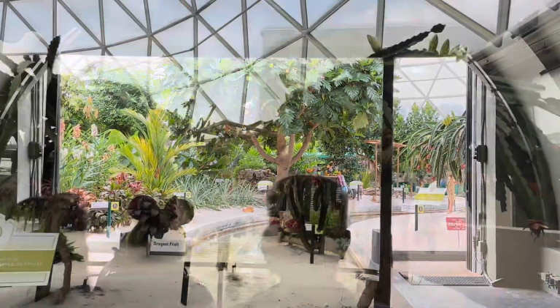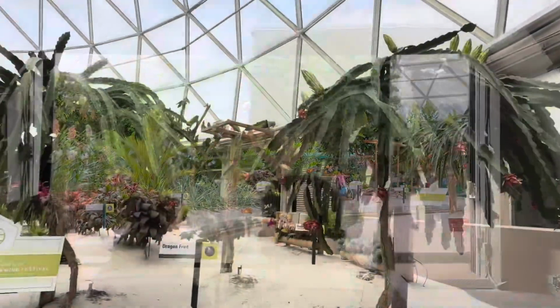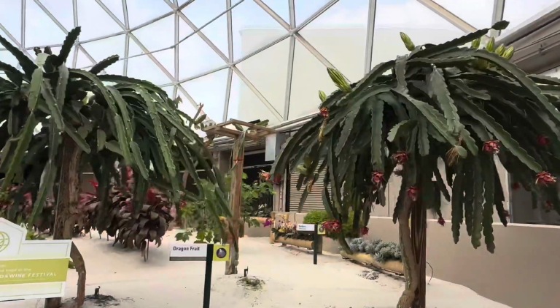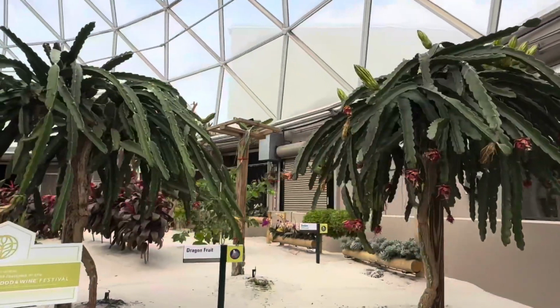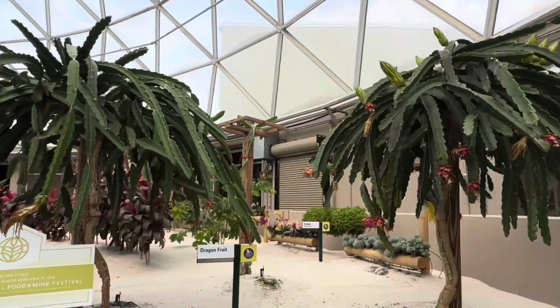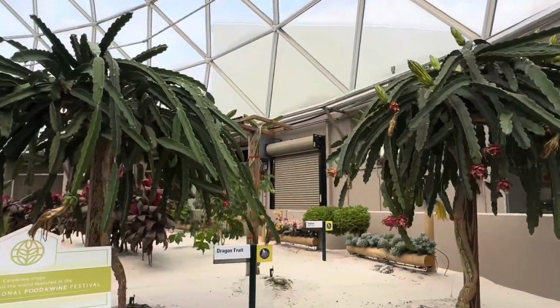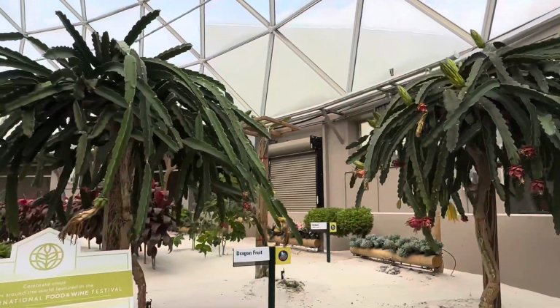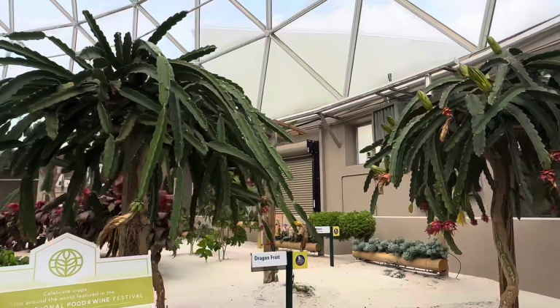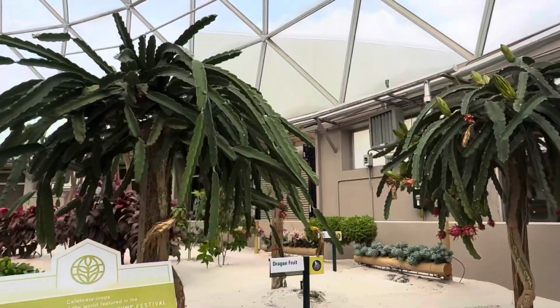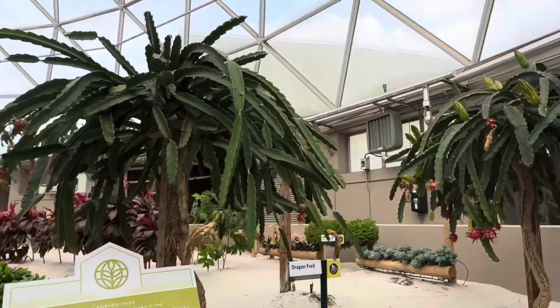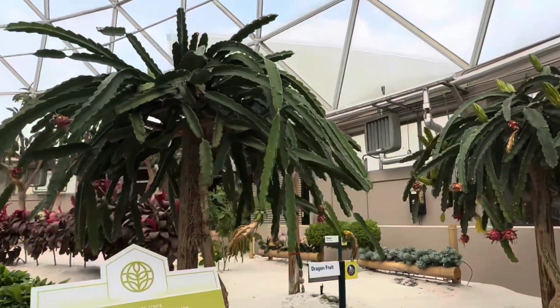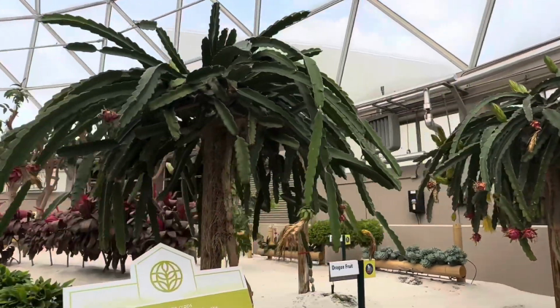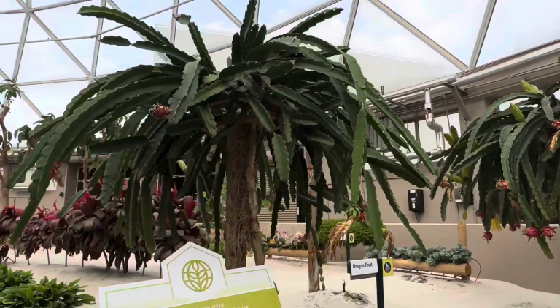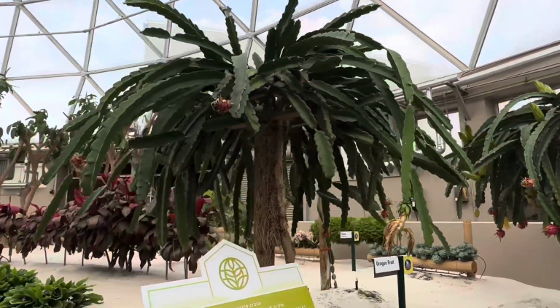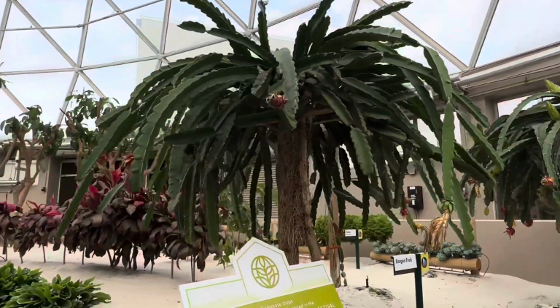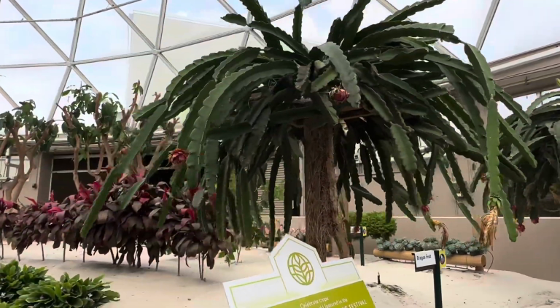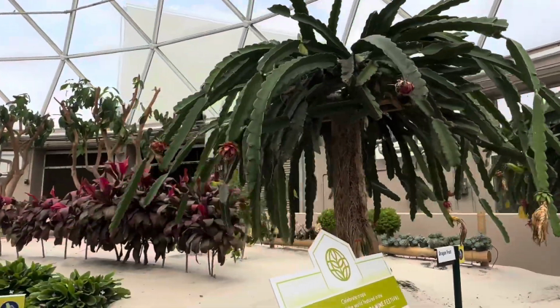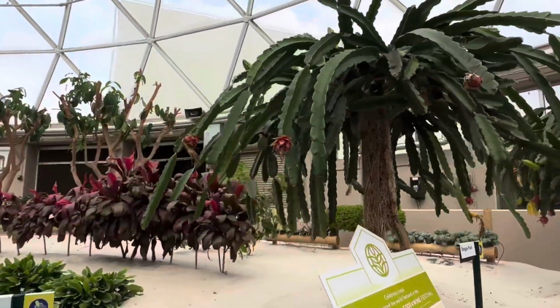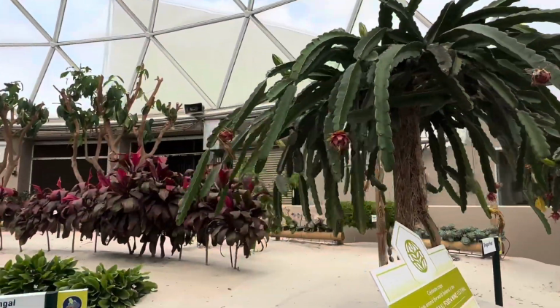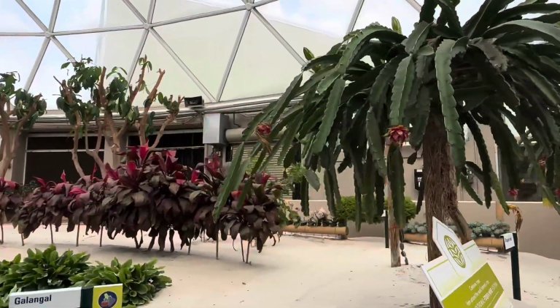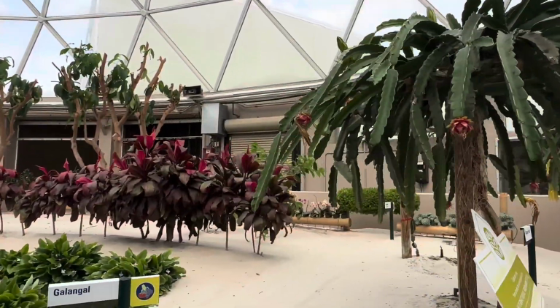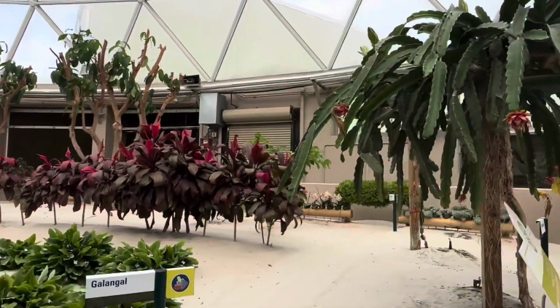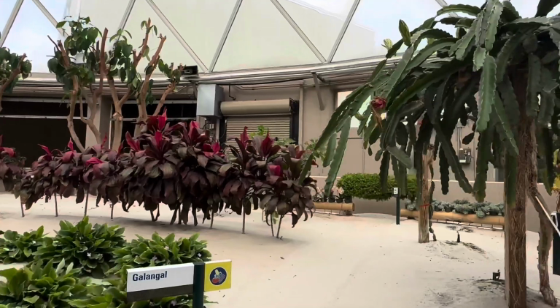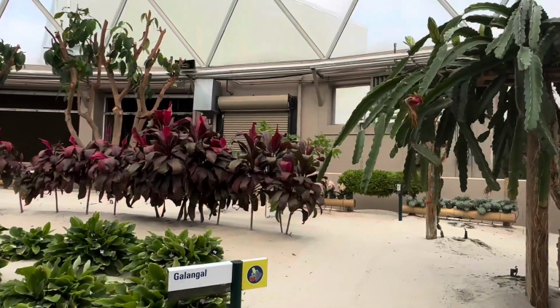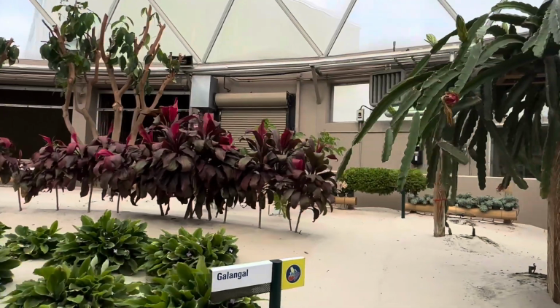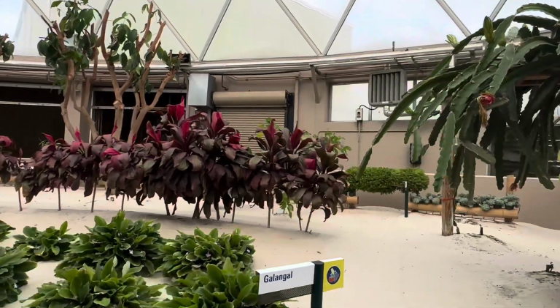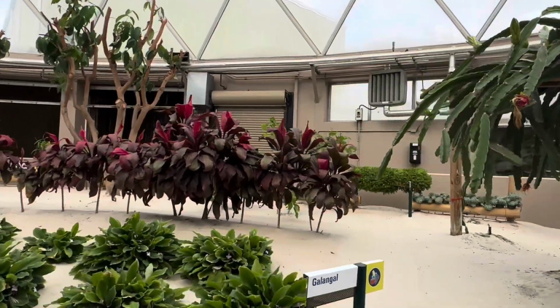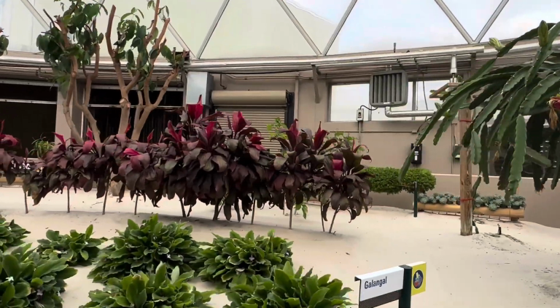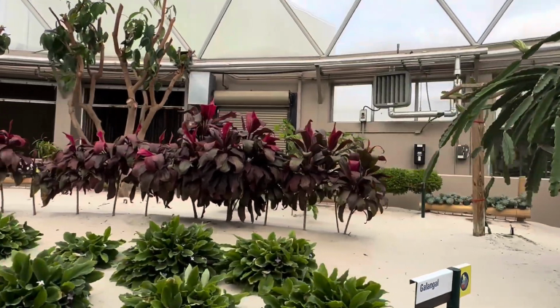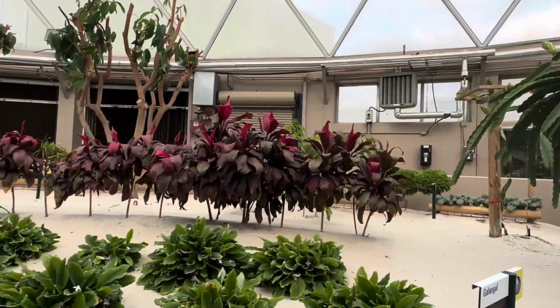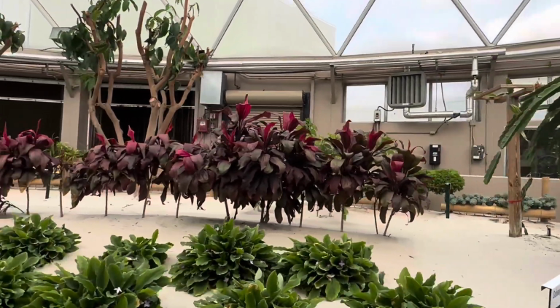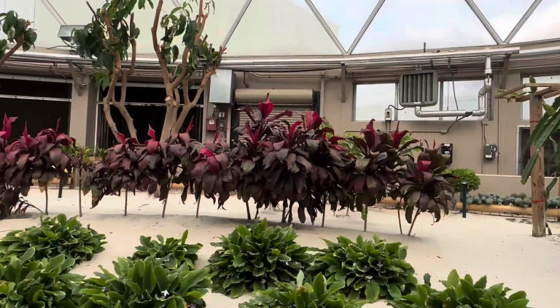Welcome to our living laboratory, where scientists from Epcot and the U.S. Department of Agriculture are exploring innovative ways to produce bountiful harvests now and into the future.